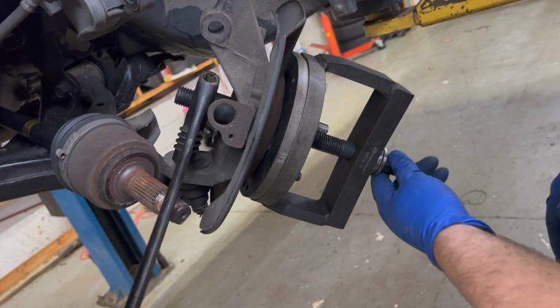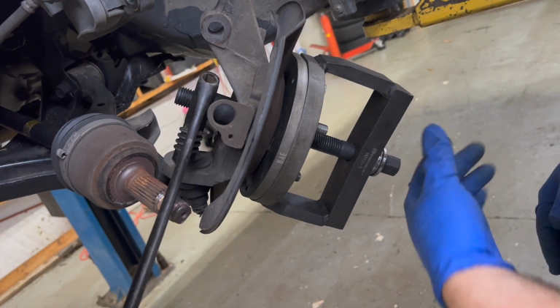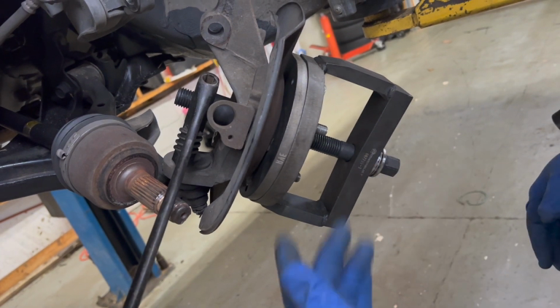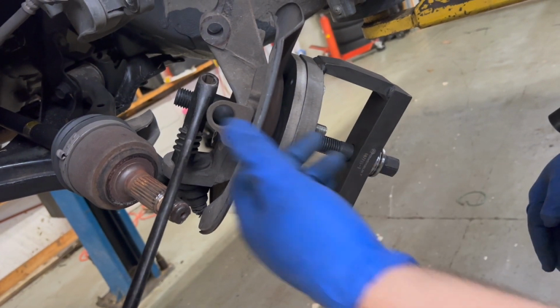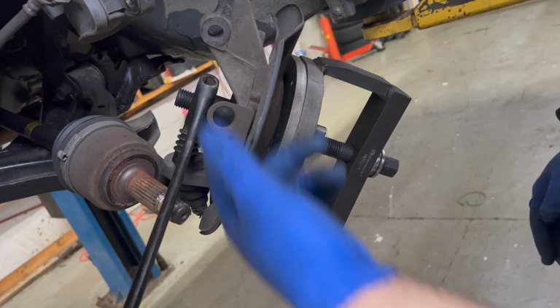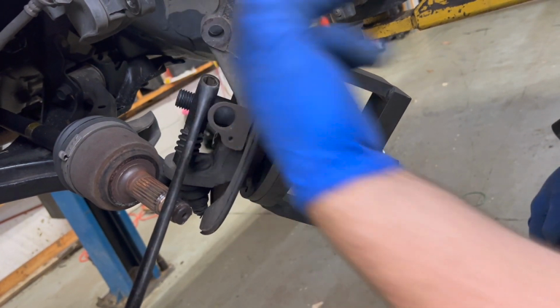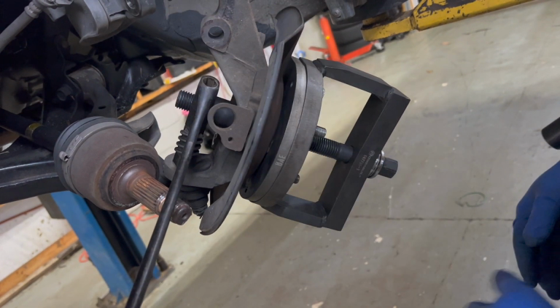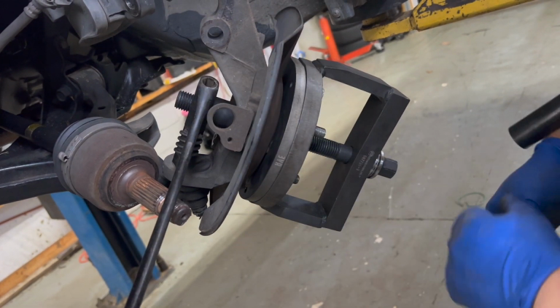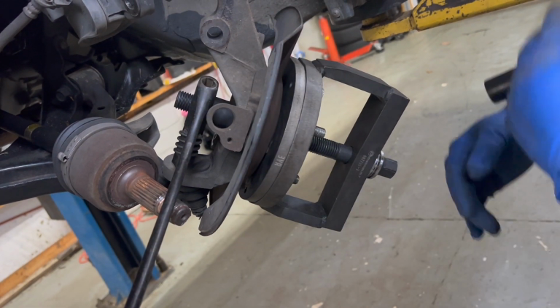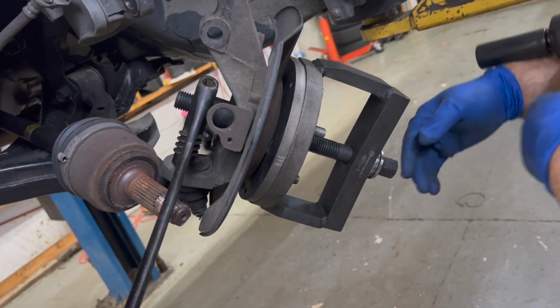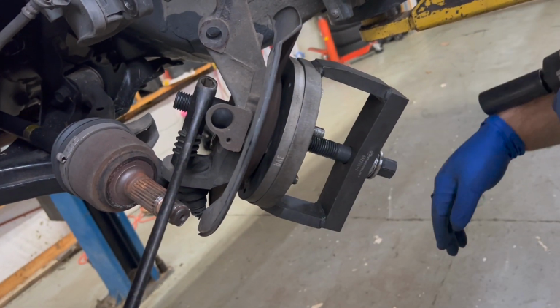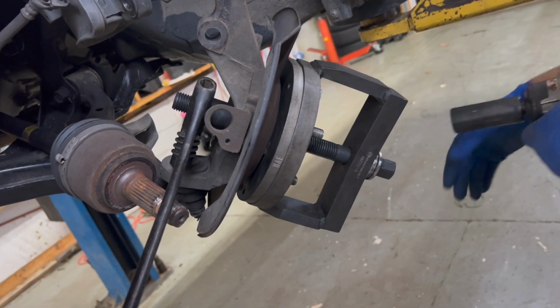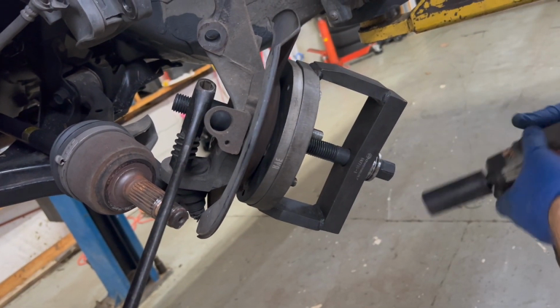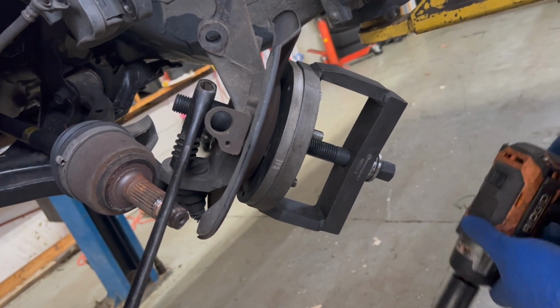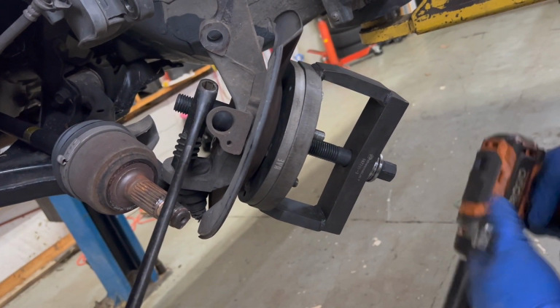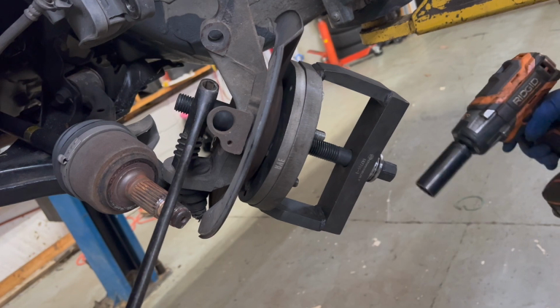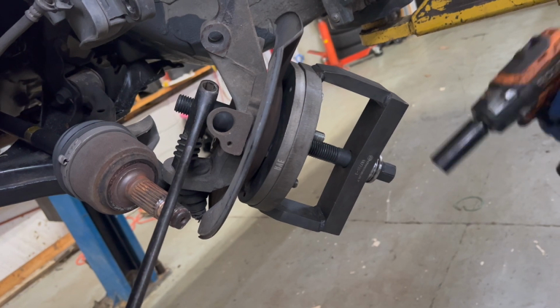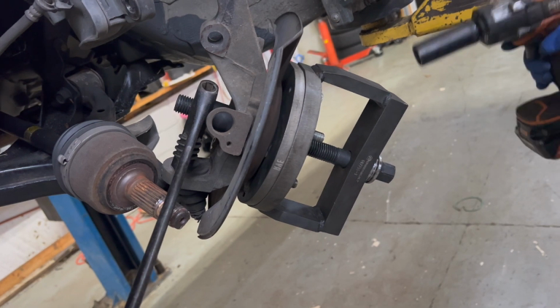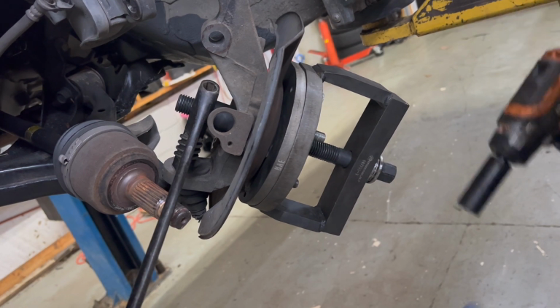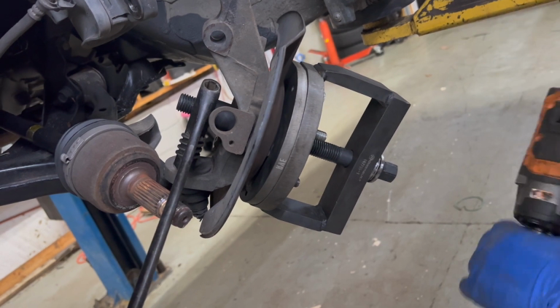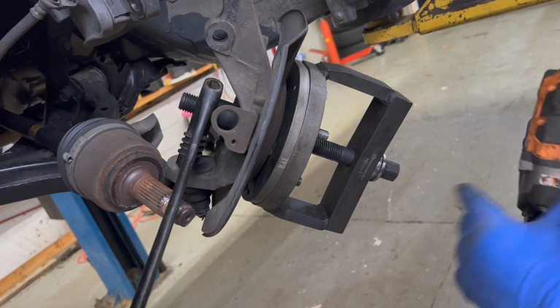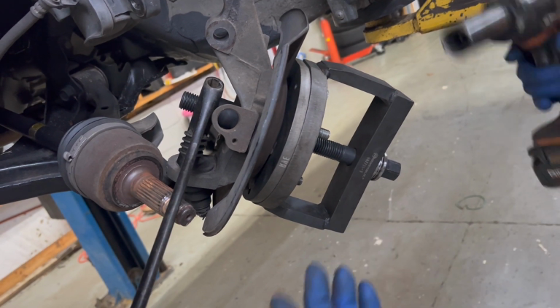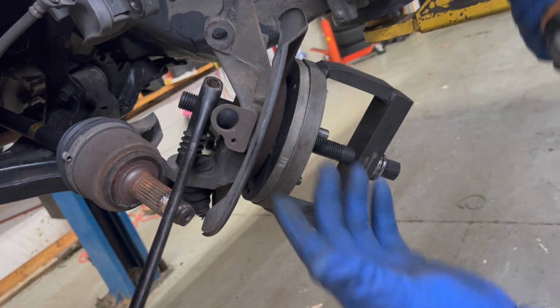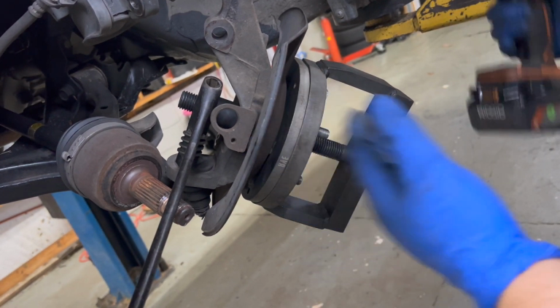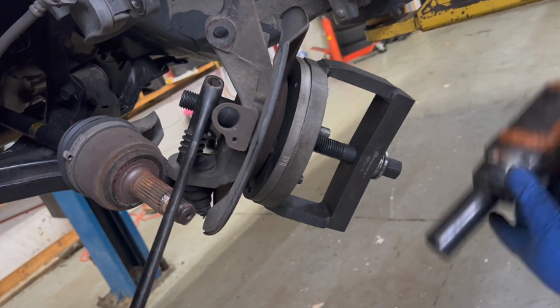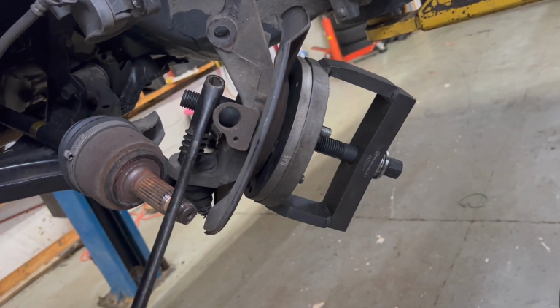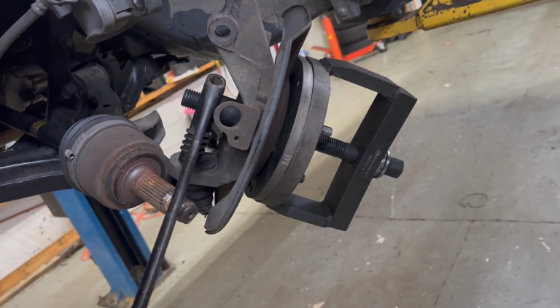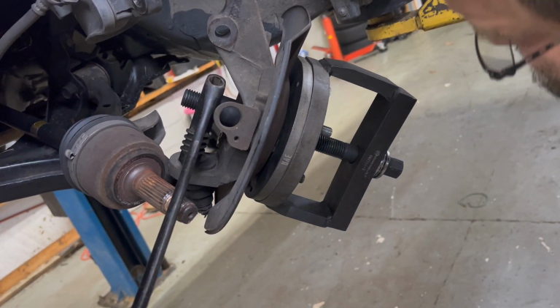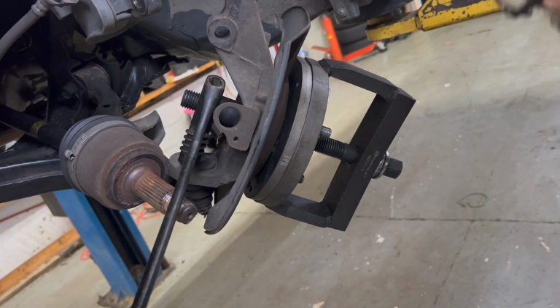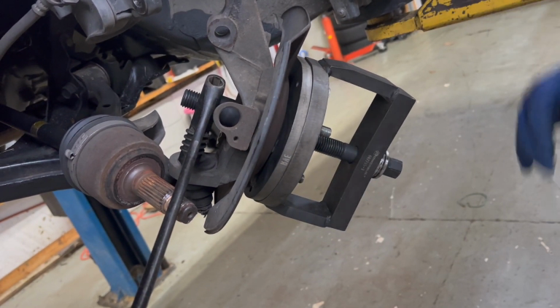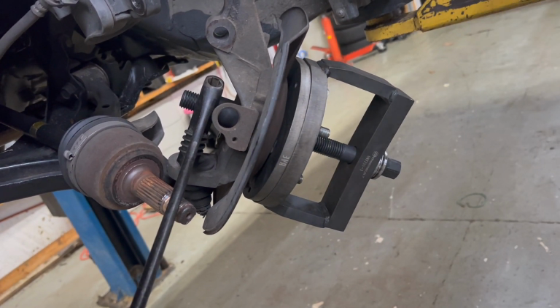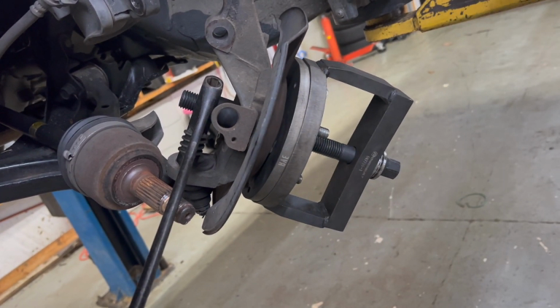The main bolt is 24mm and I use an adjustable for the backside. You can do this with half-inch breaker bars or impacts — it makes life a little bit easier.